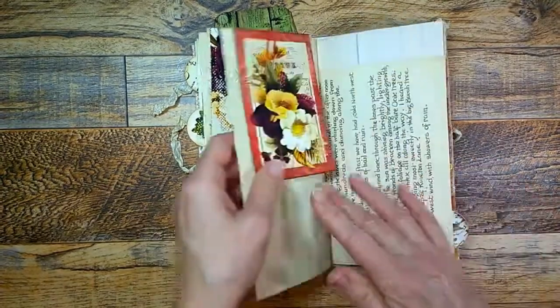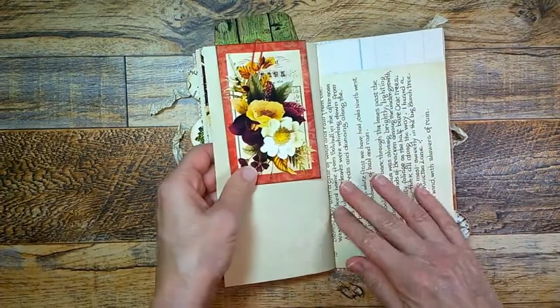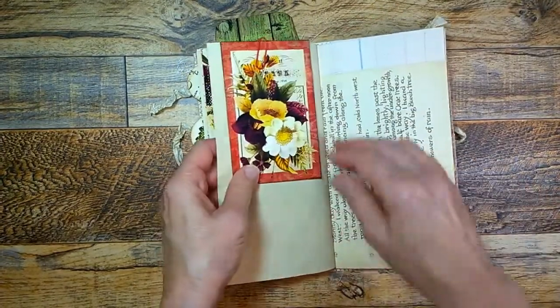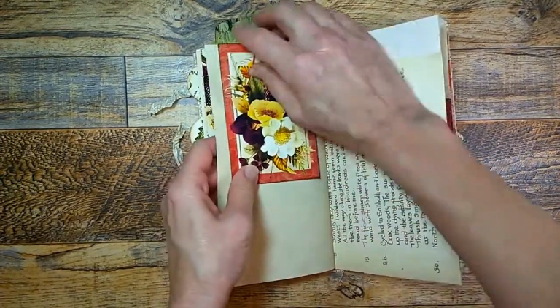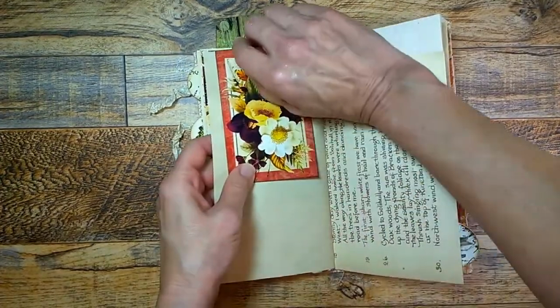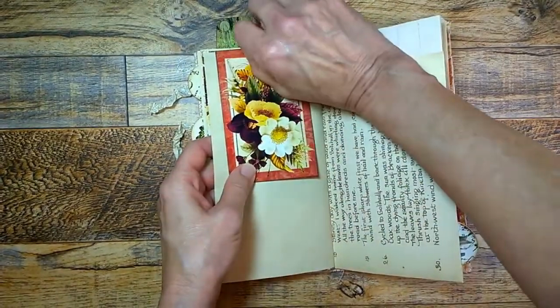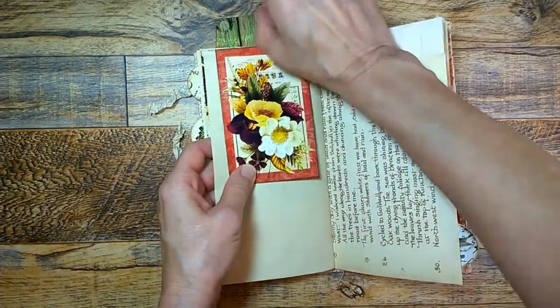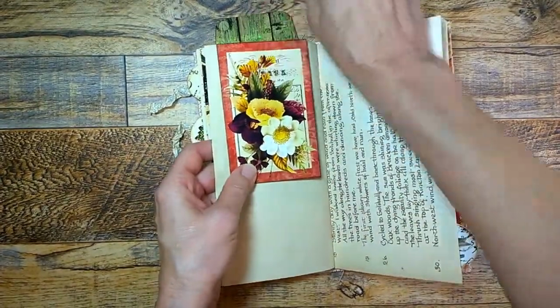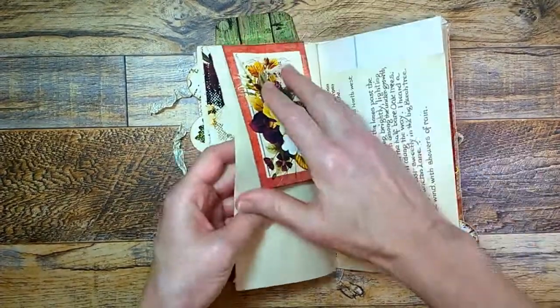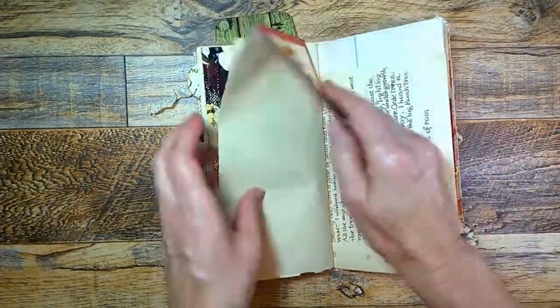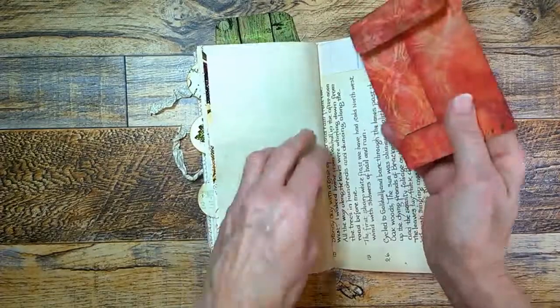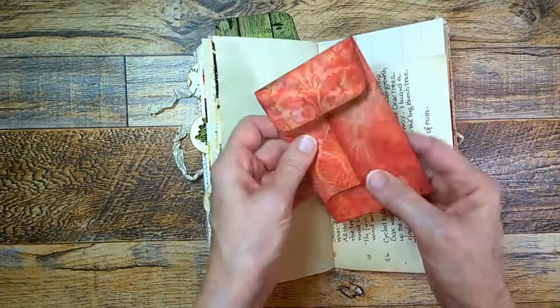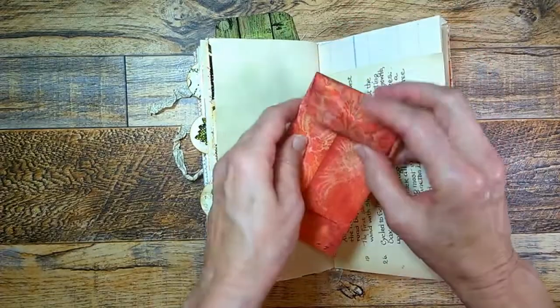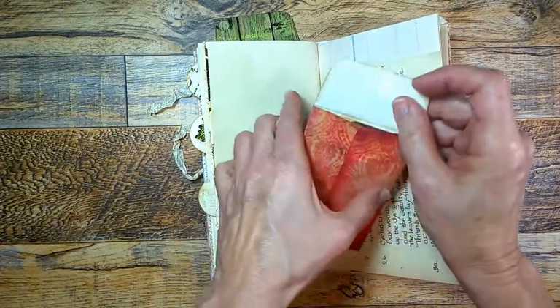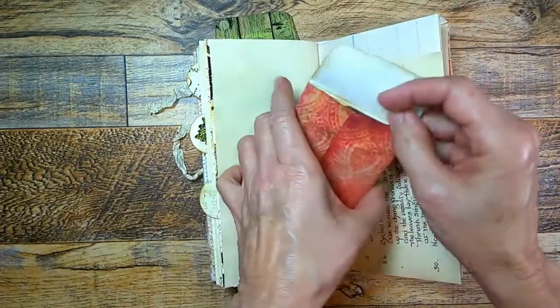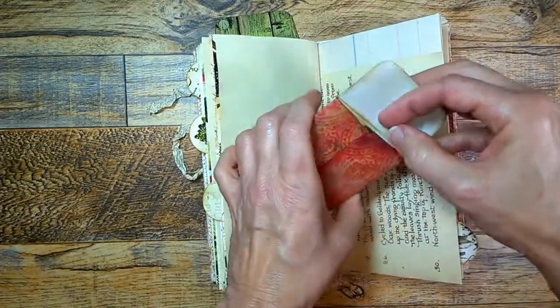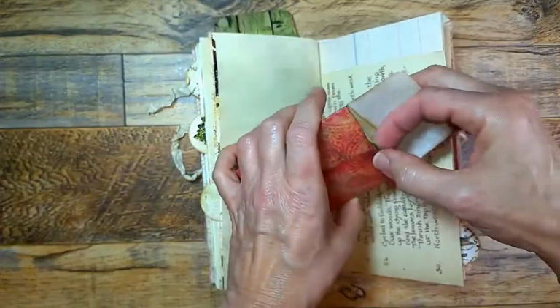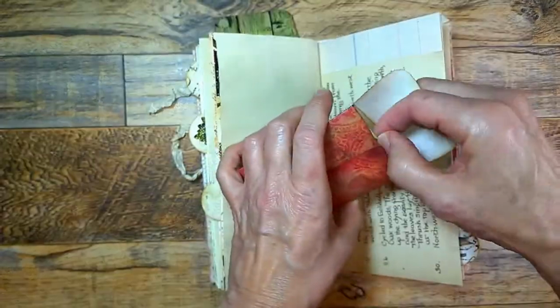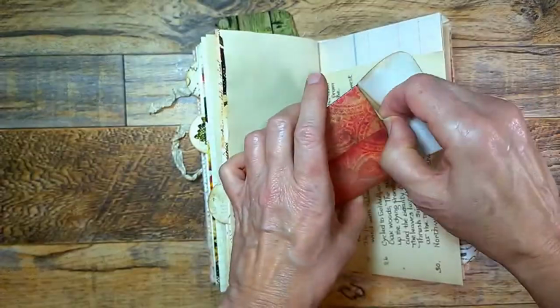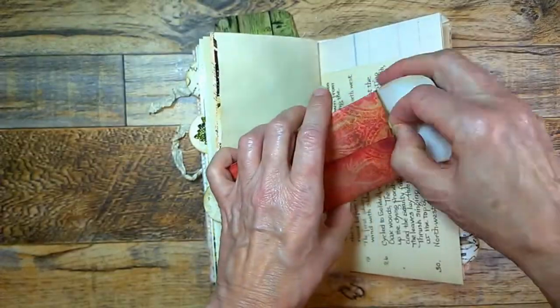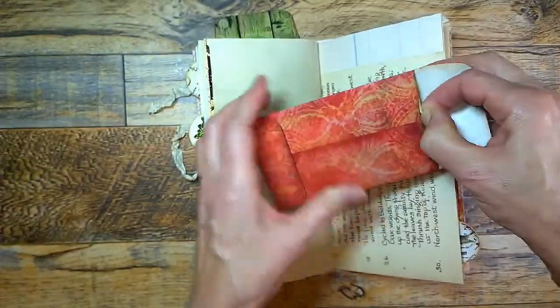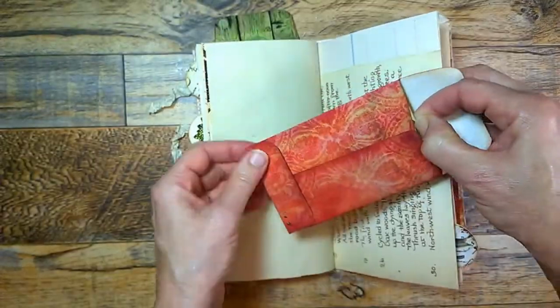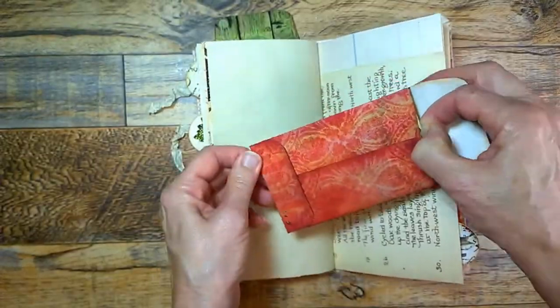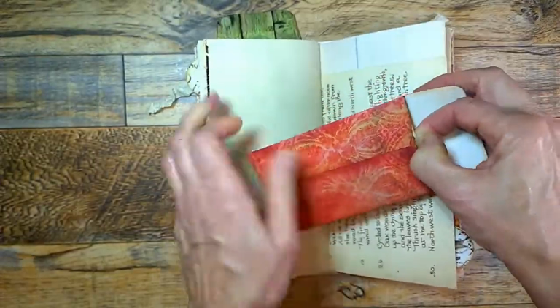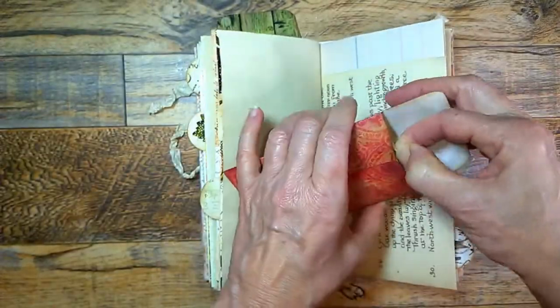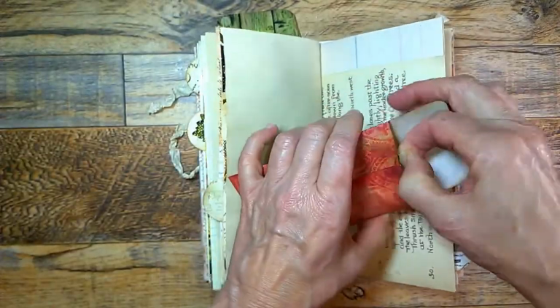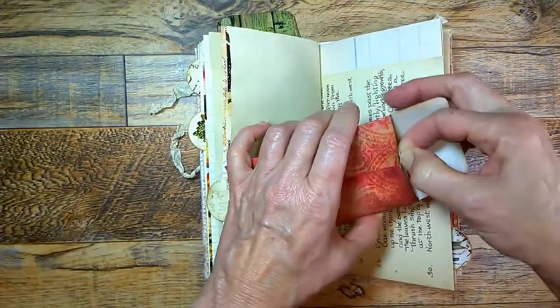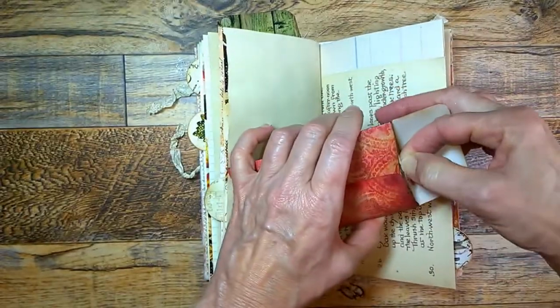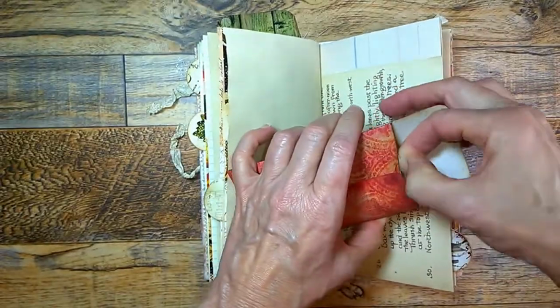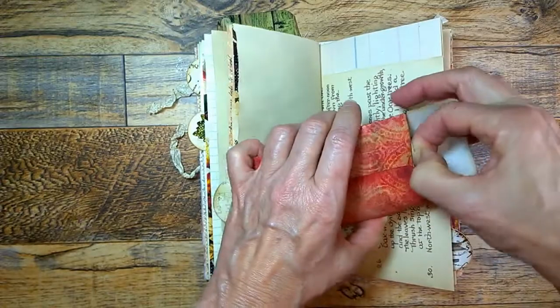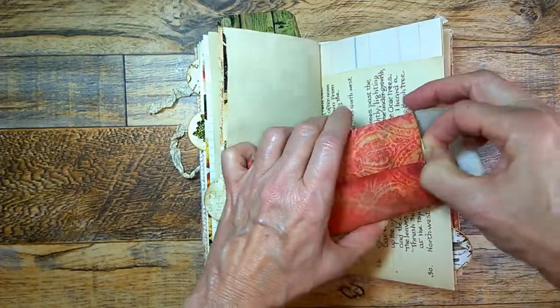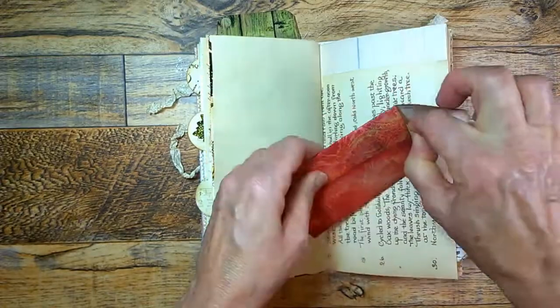Here's the other pocket with another piece of ephemera opportunity on the inside.